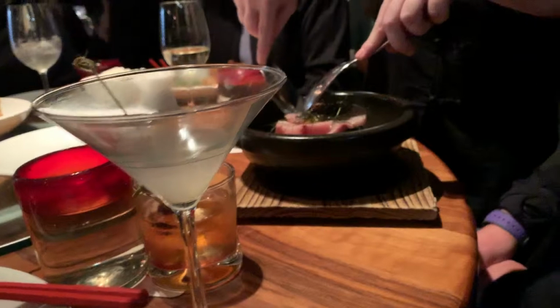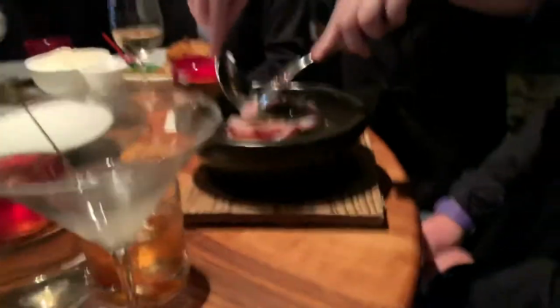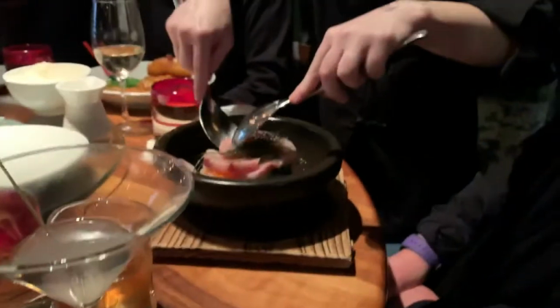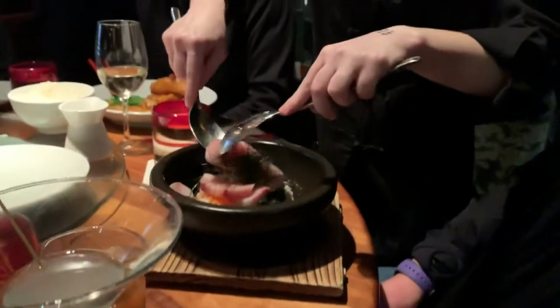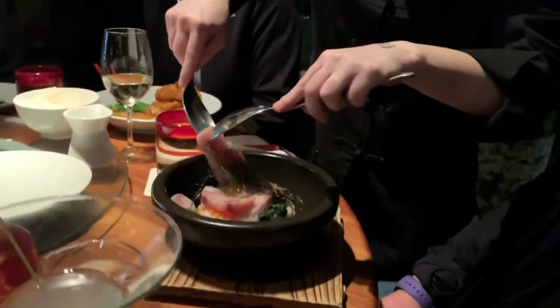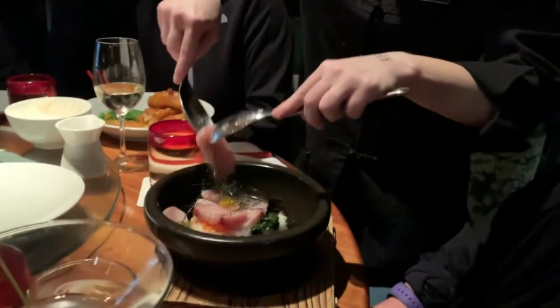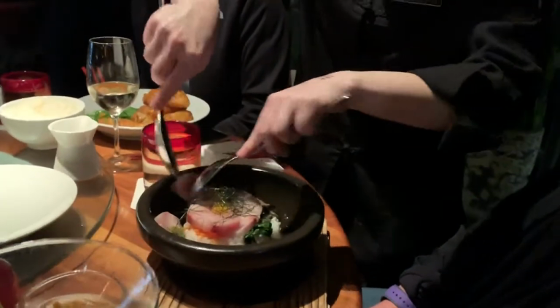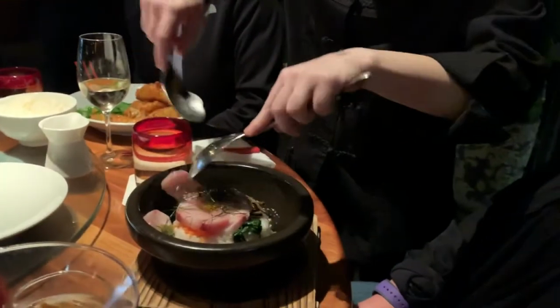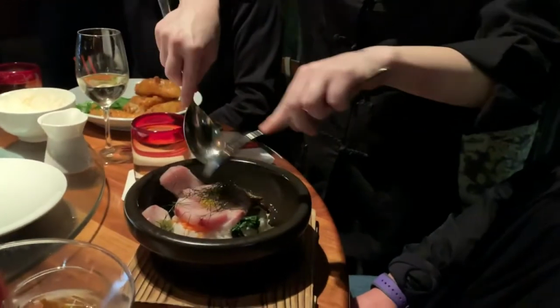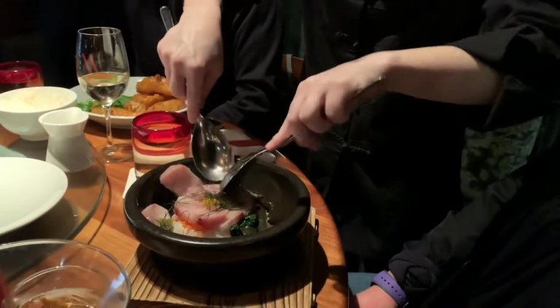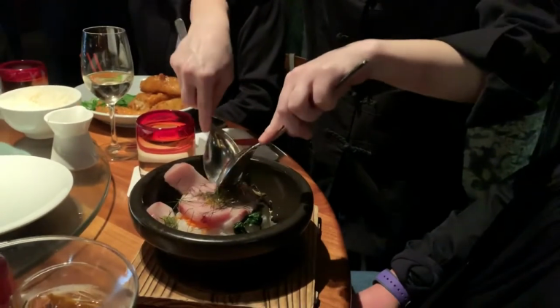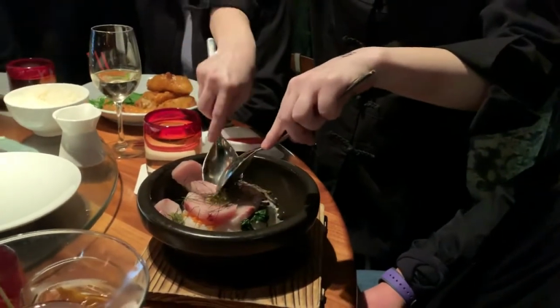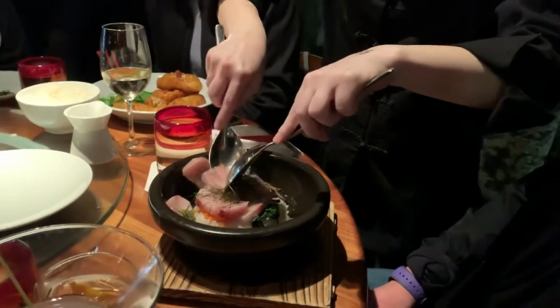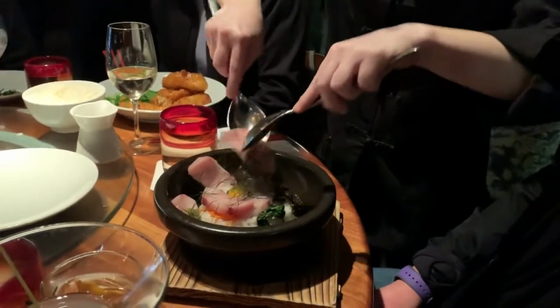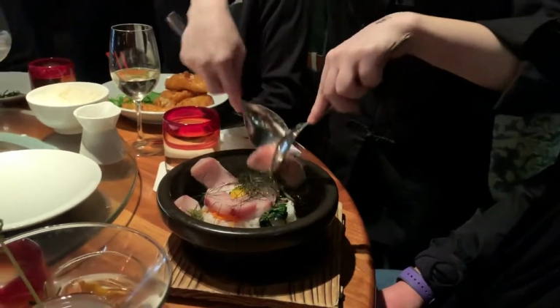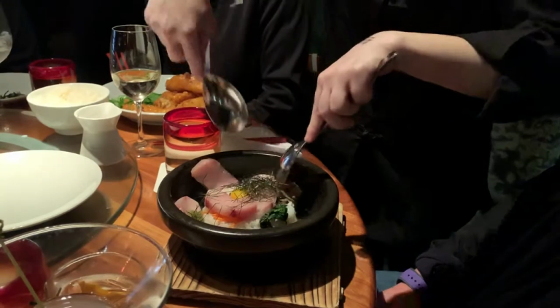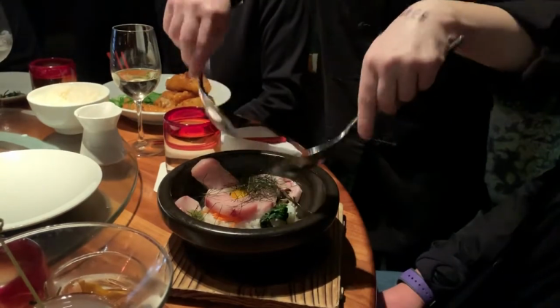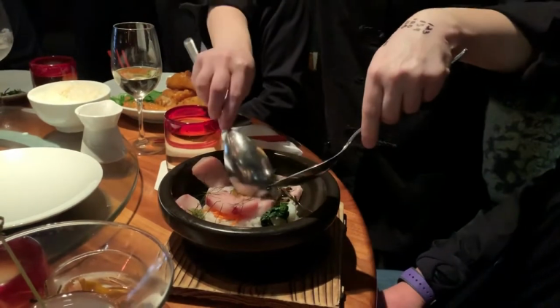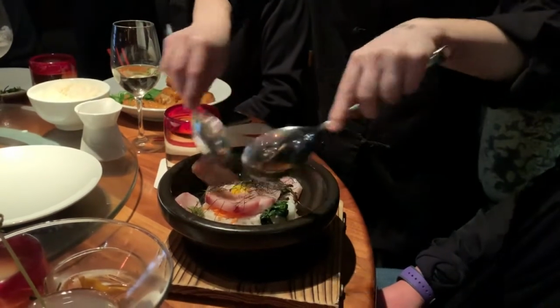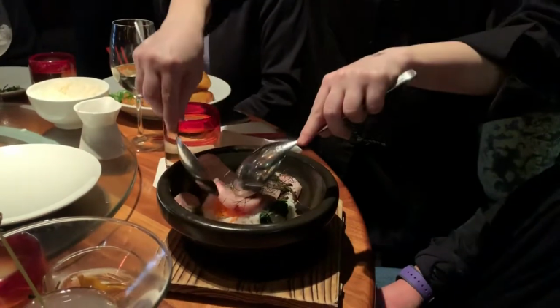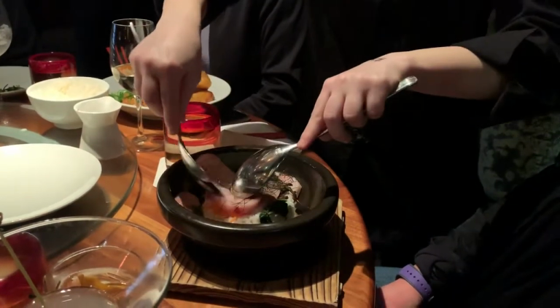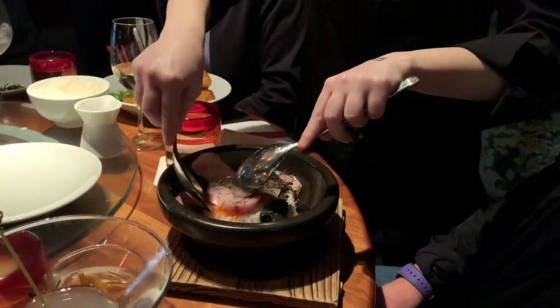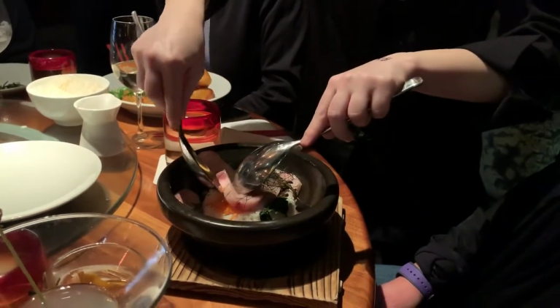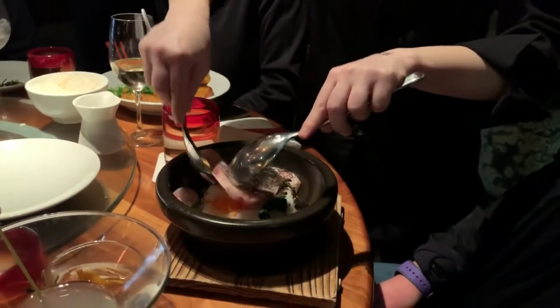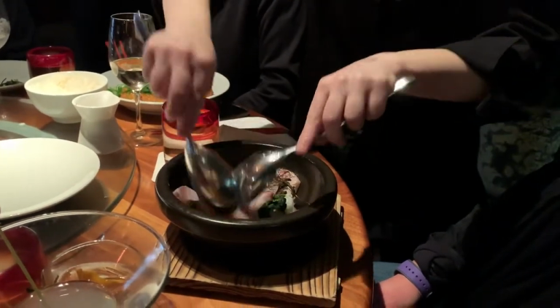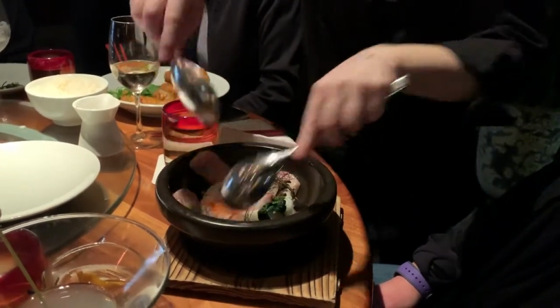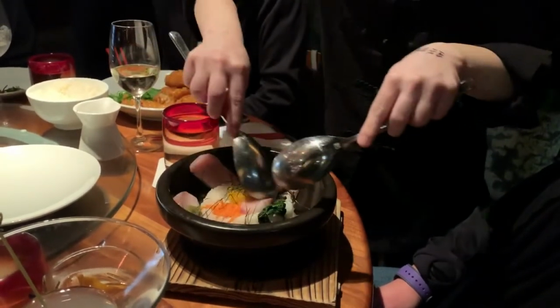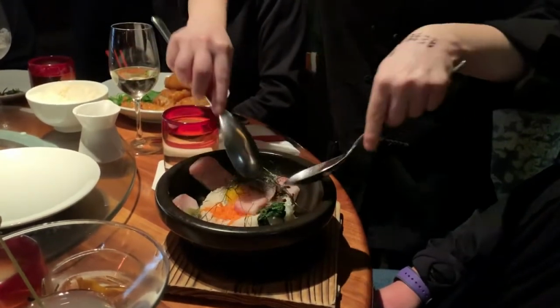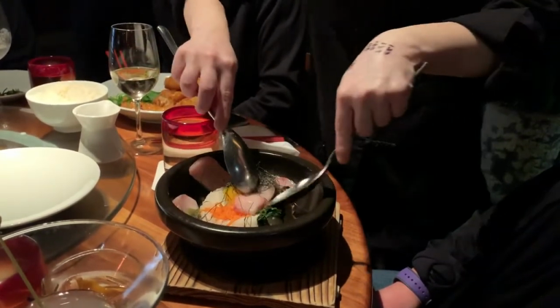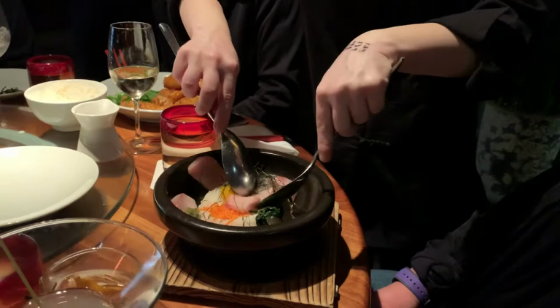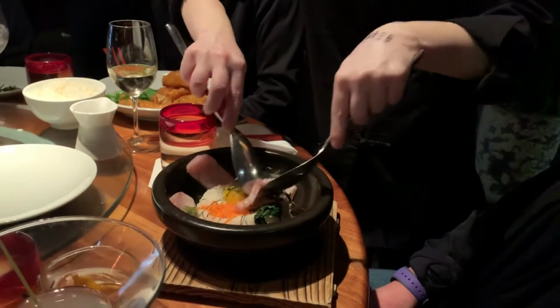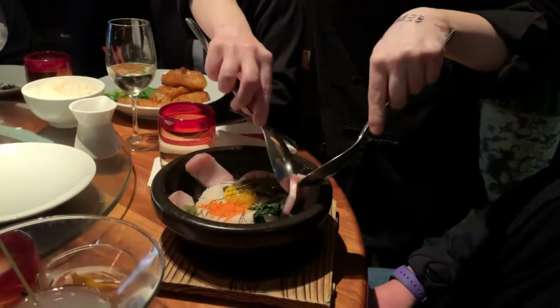Buri is a matured yellowtail, in Japanese called hamachi, and it is cut sashimi style. The matured yellowtail is about three to five years old when it's harvested.